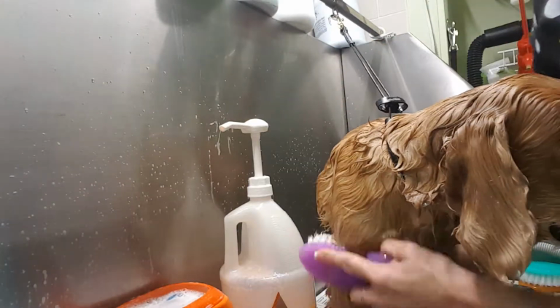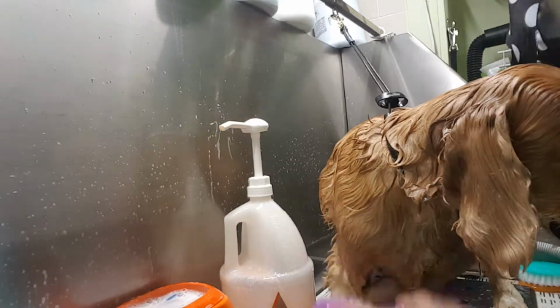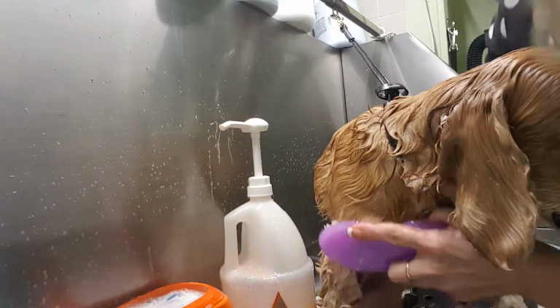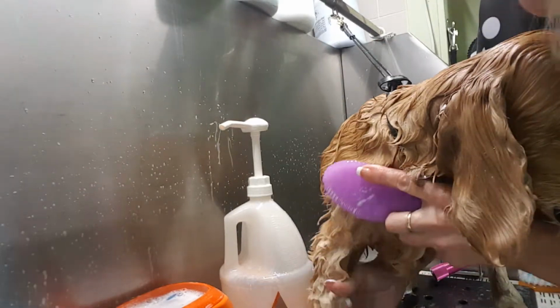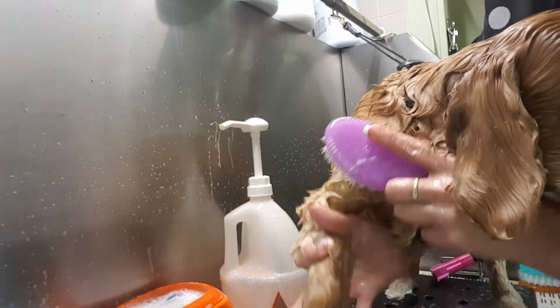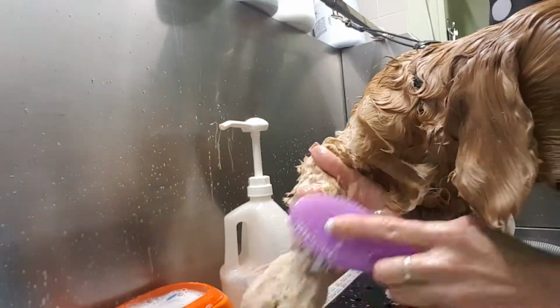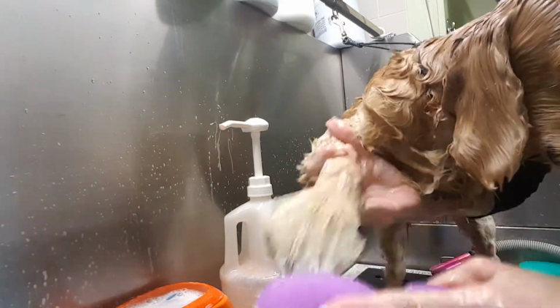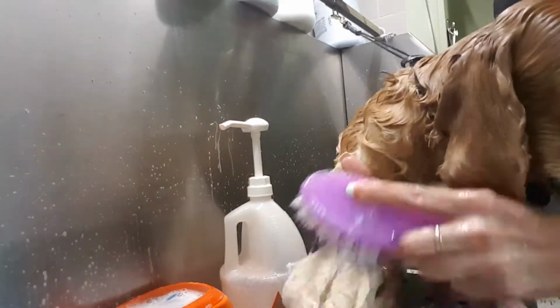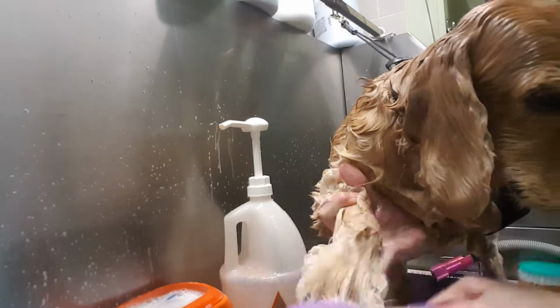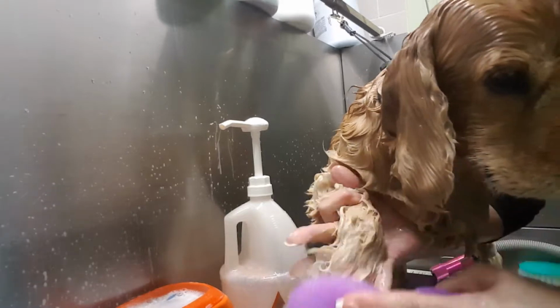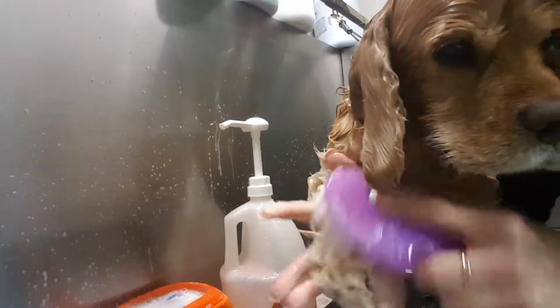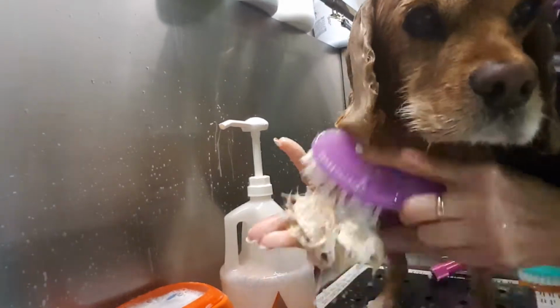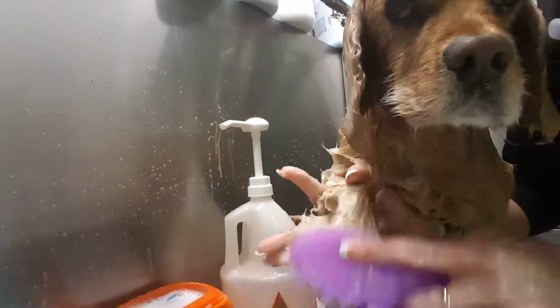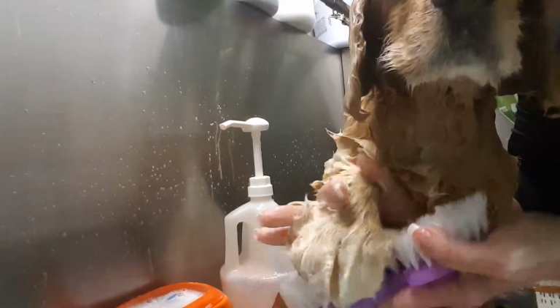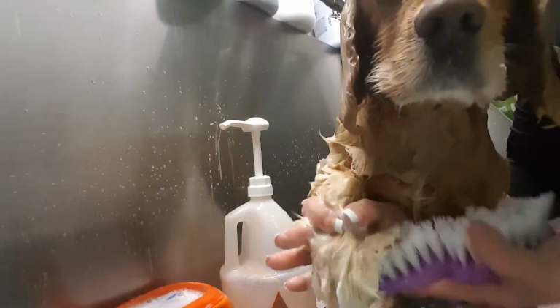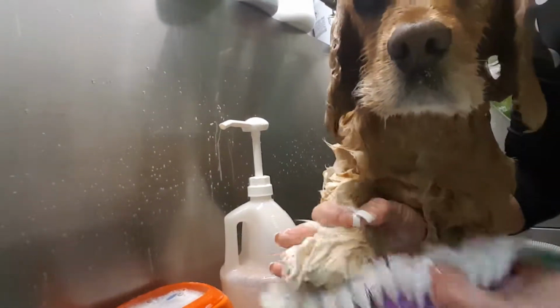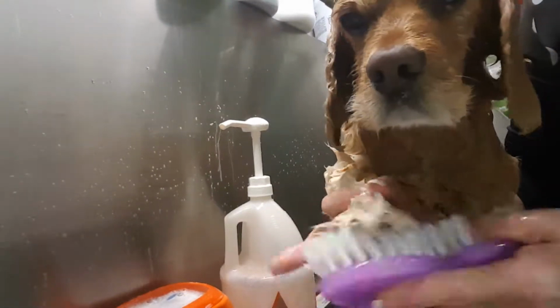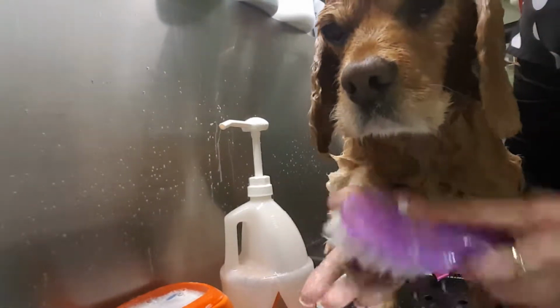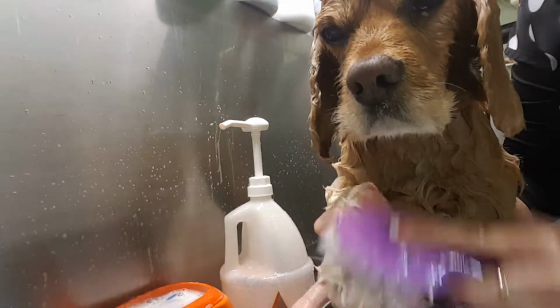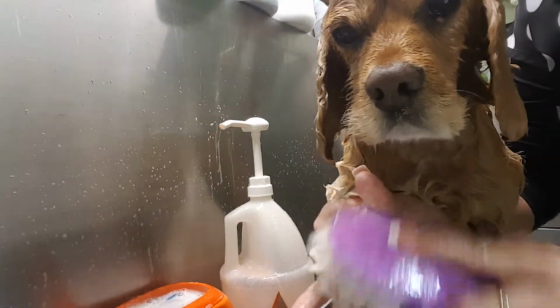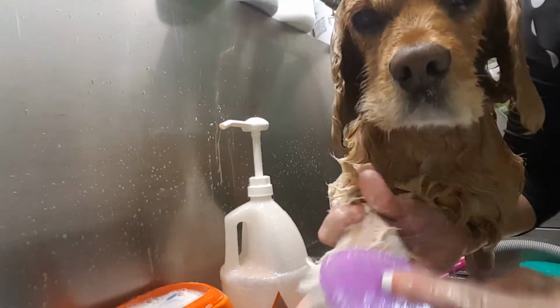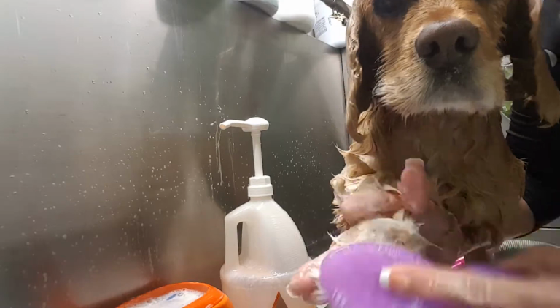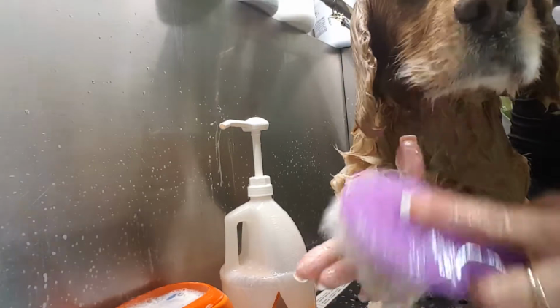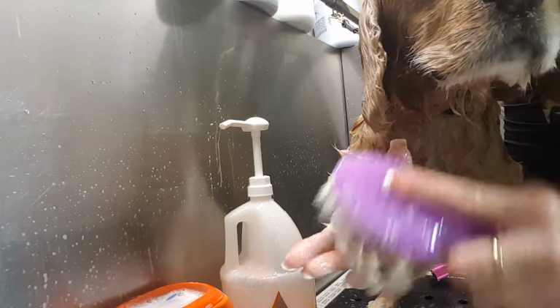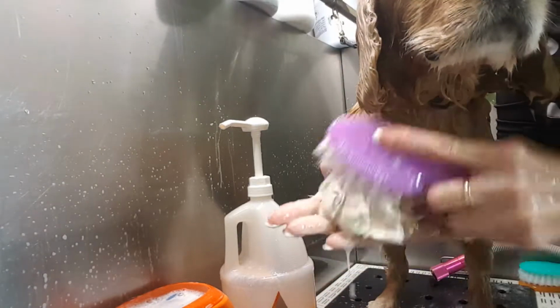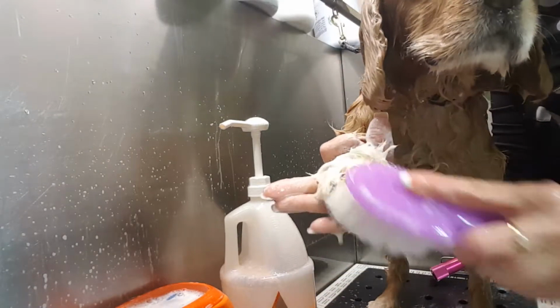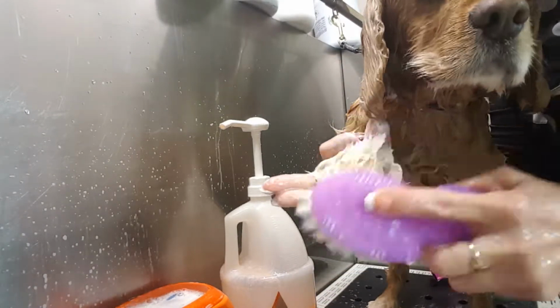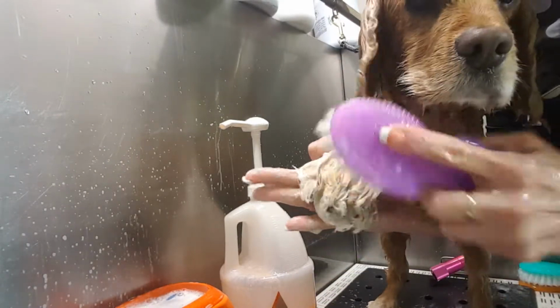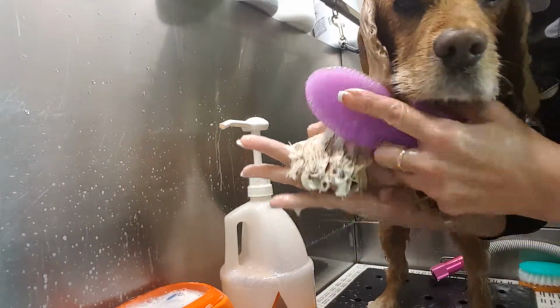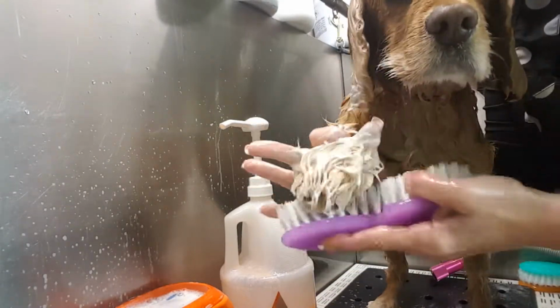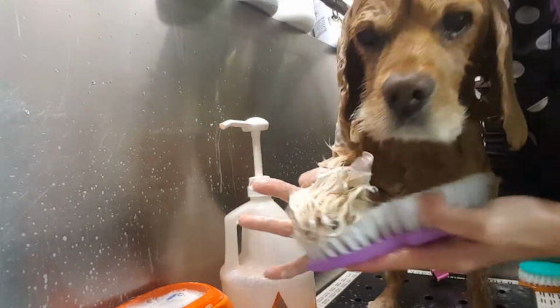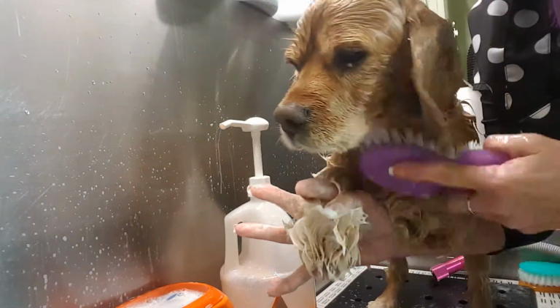And it's greasy little feet, greasy nails. Clean. Just like that. Look at that. Amazing.